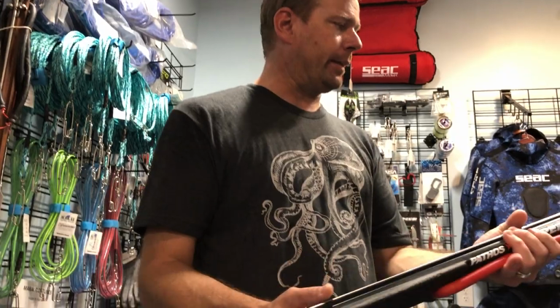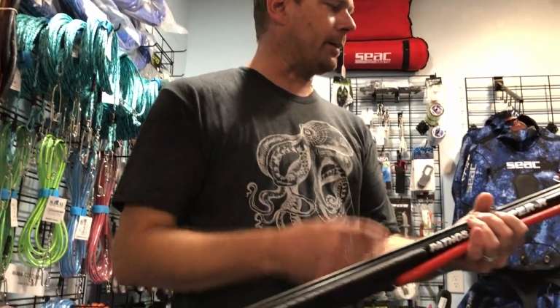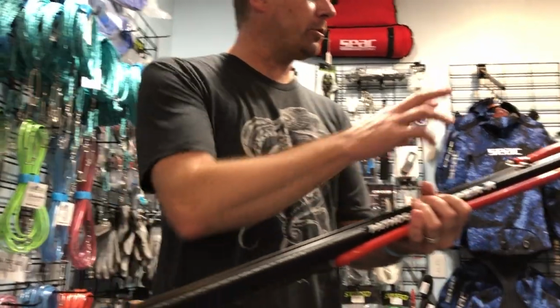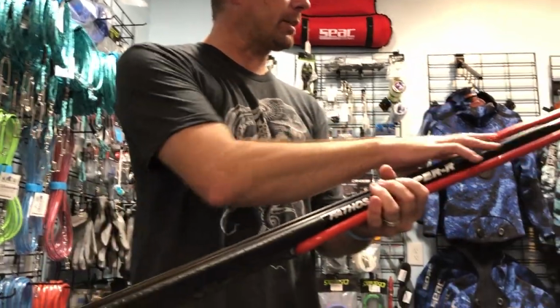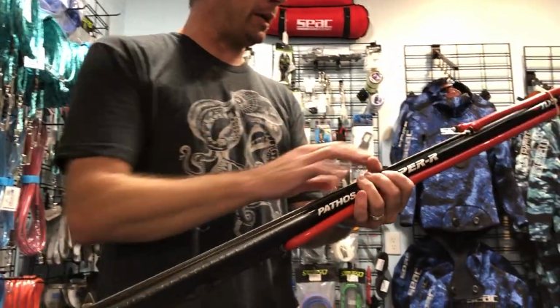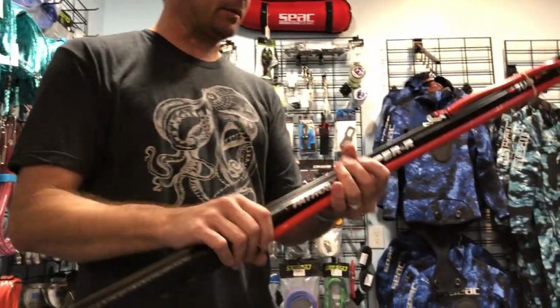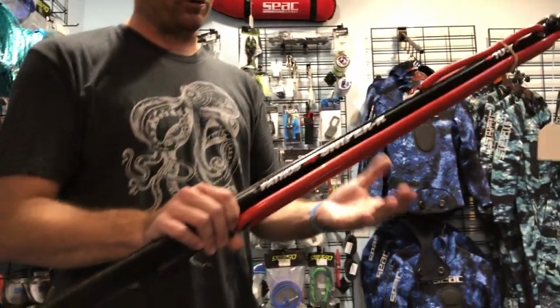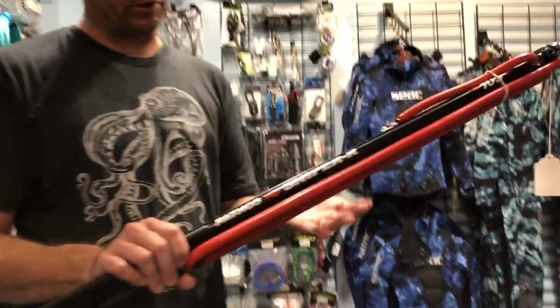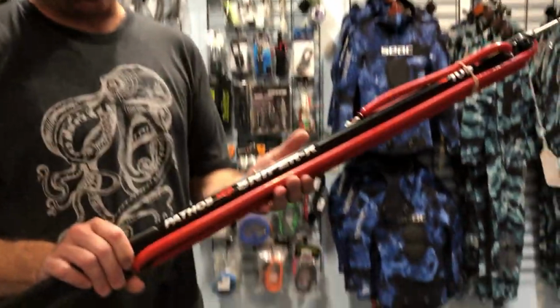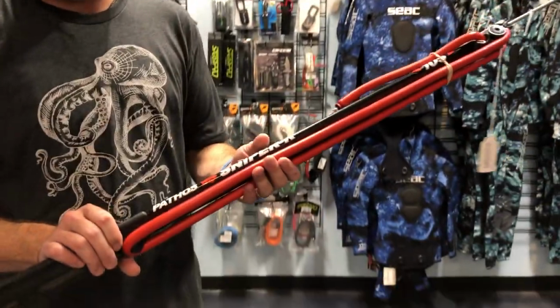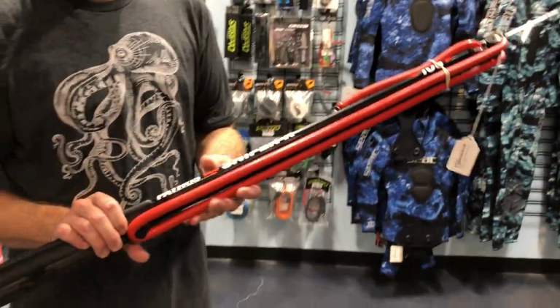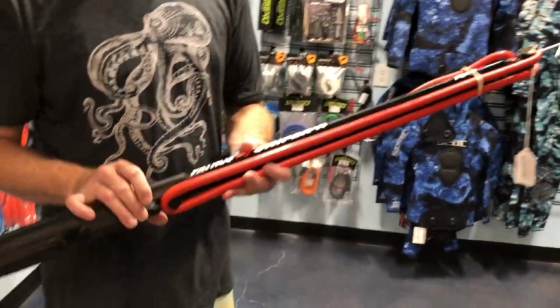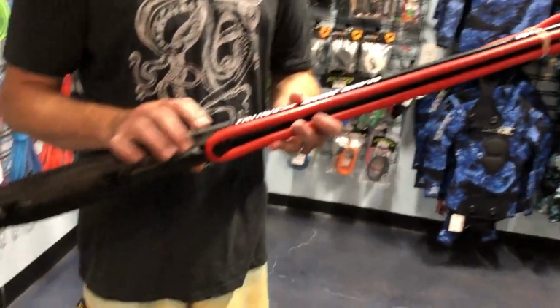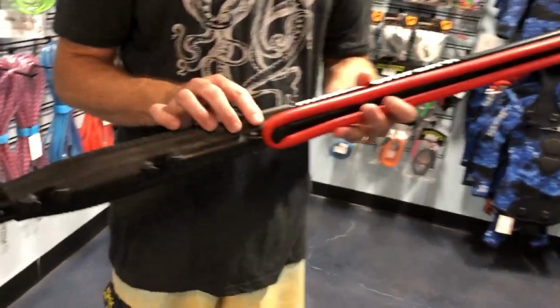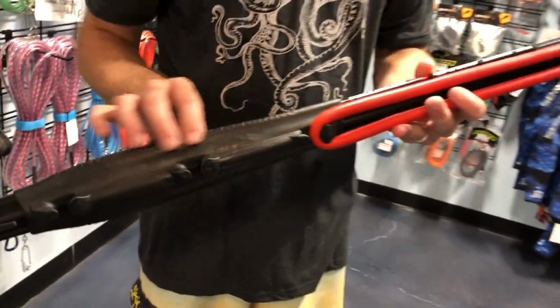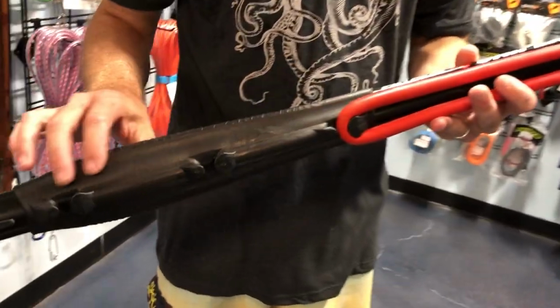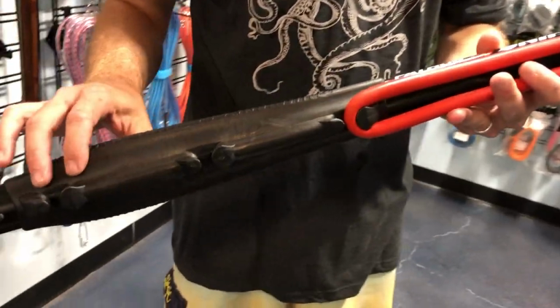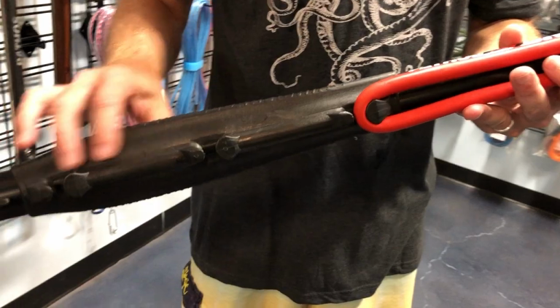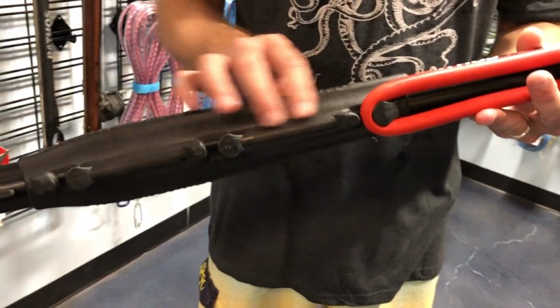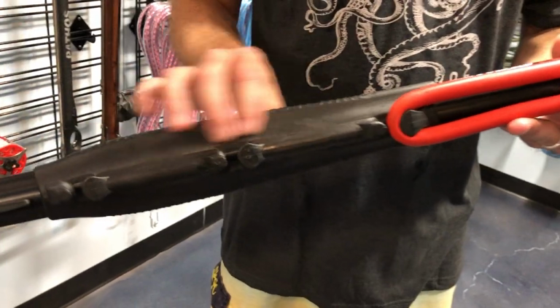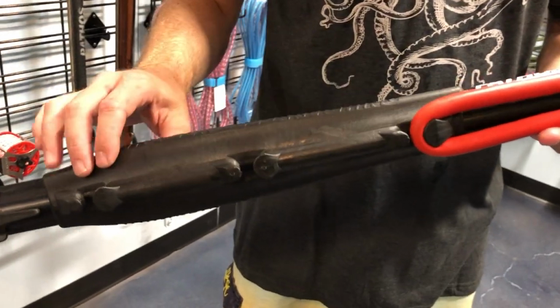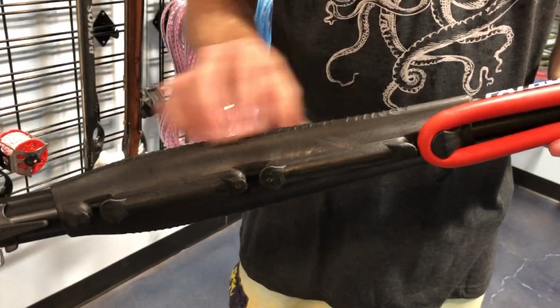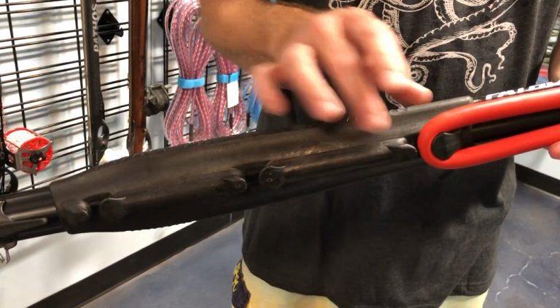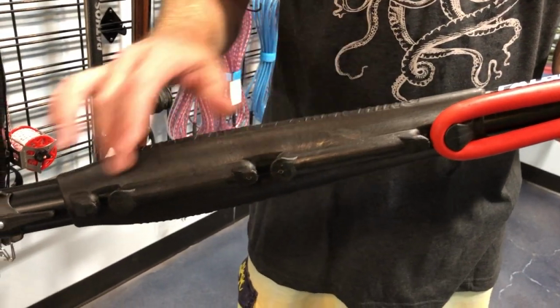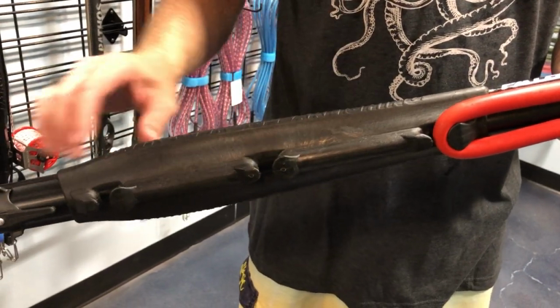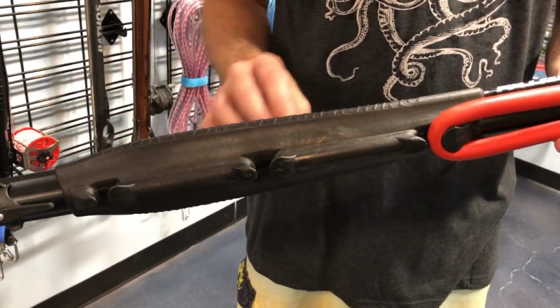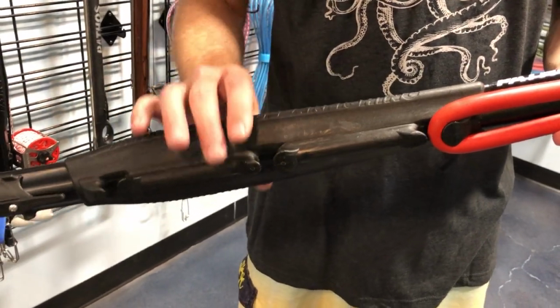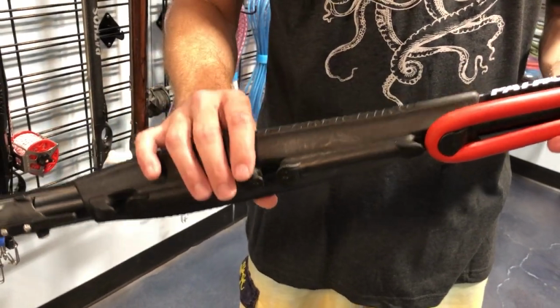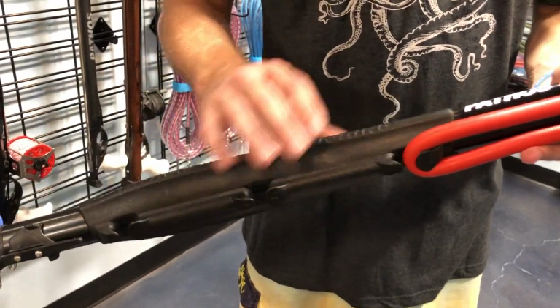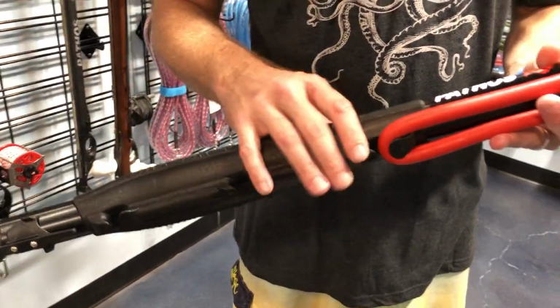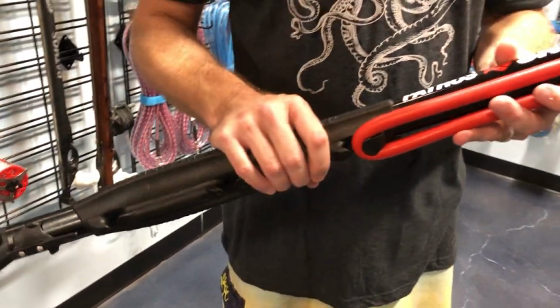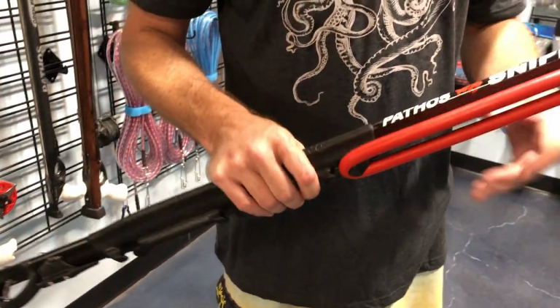It comes stock with the sideline release reverse trigger mechanism, which is one of my favorite parts of the gun. It comes with two sets of bands — your regular roller bands — and these ones have tension settings on that ballast that you can change. Kind of a neat design.